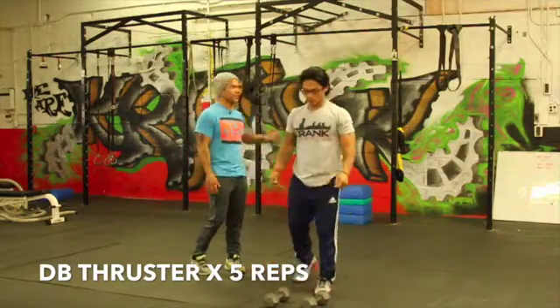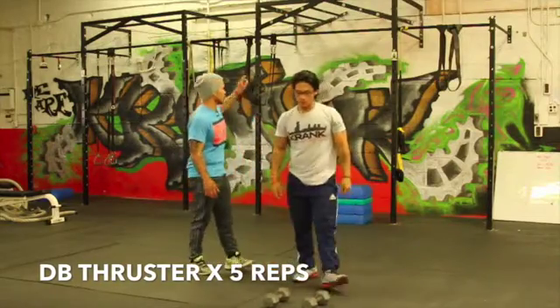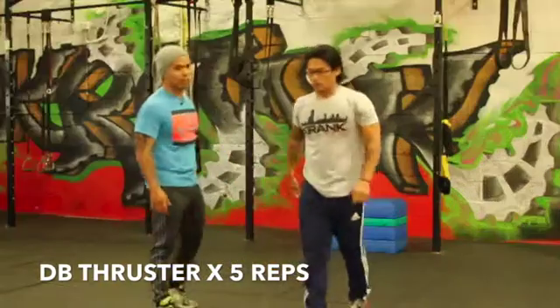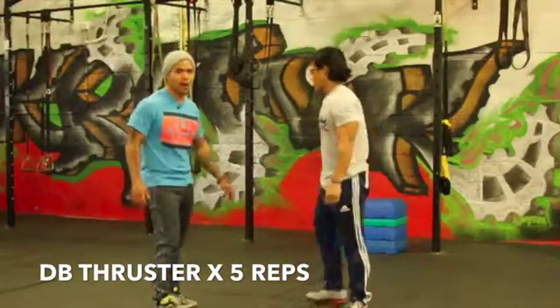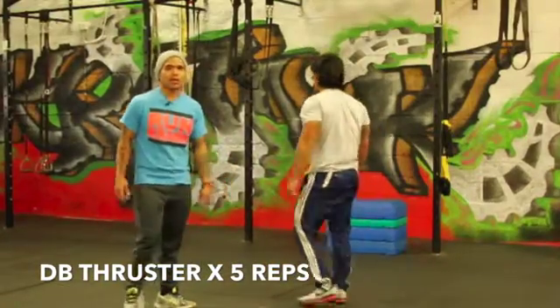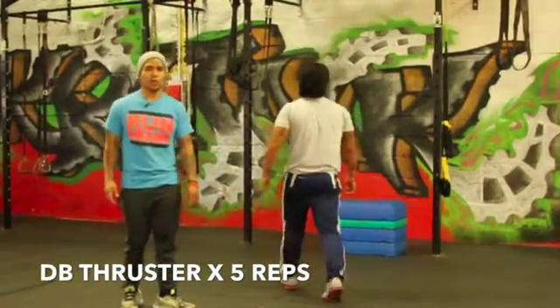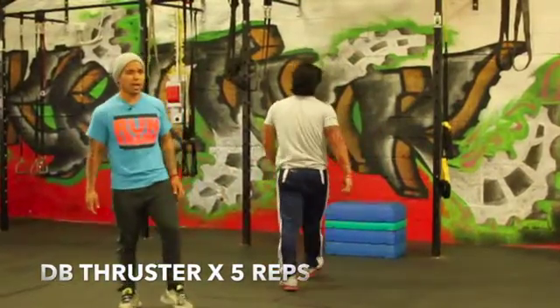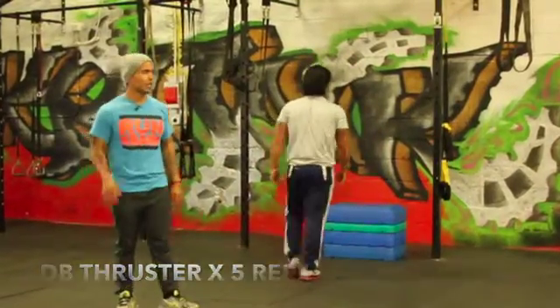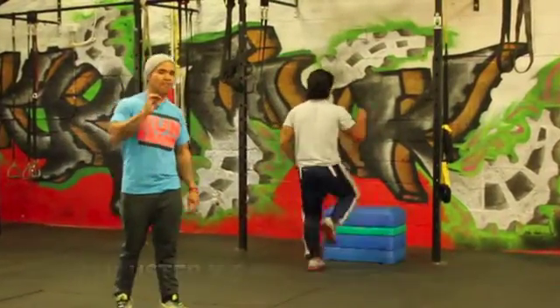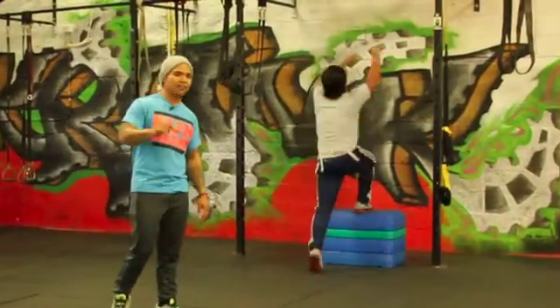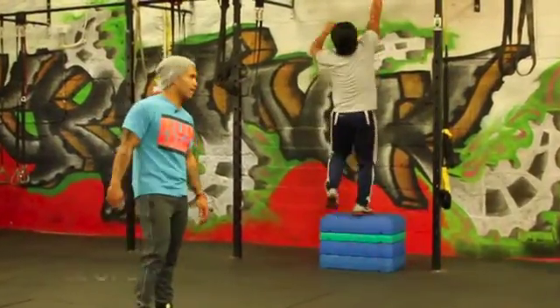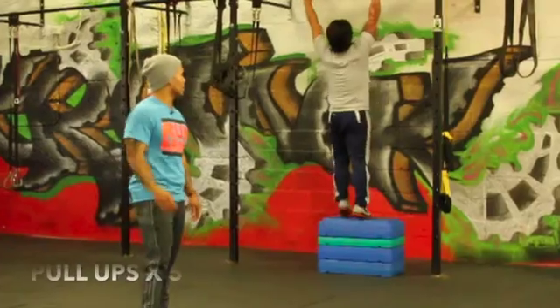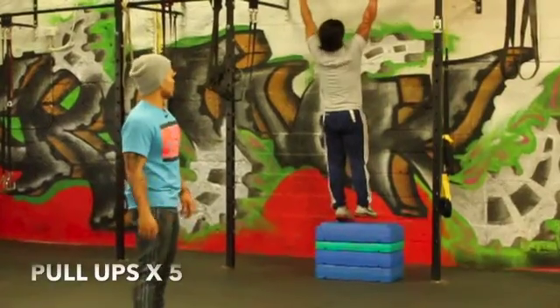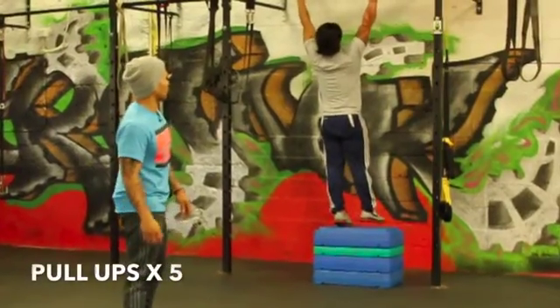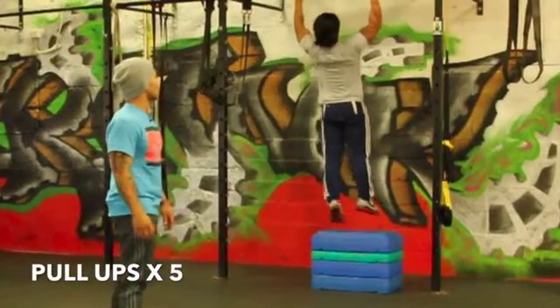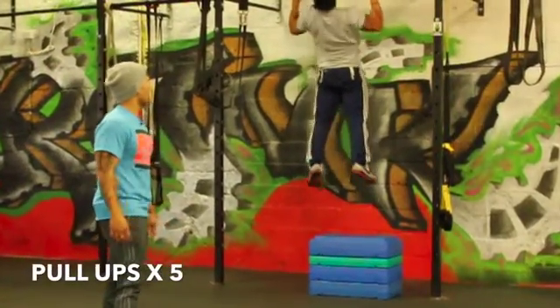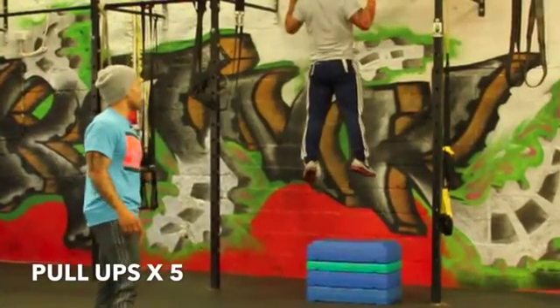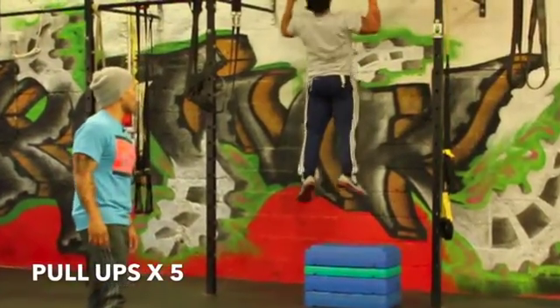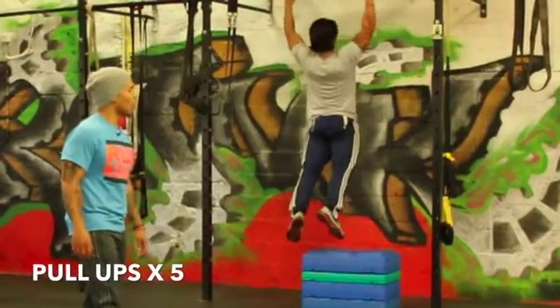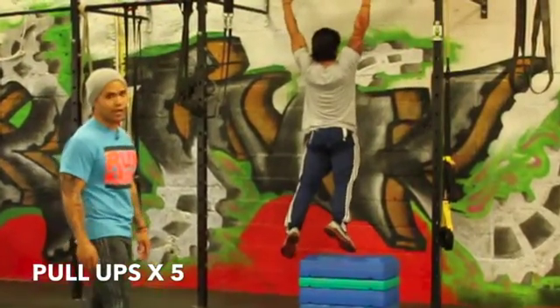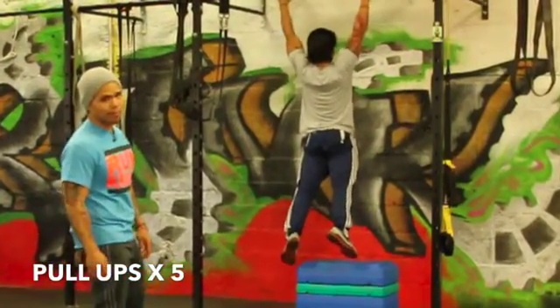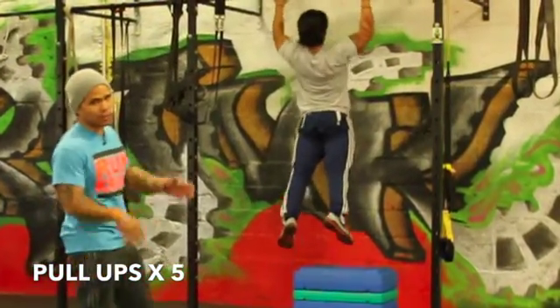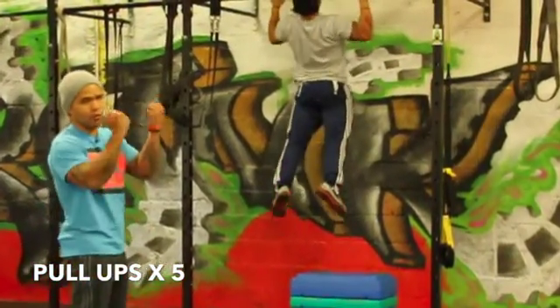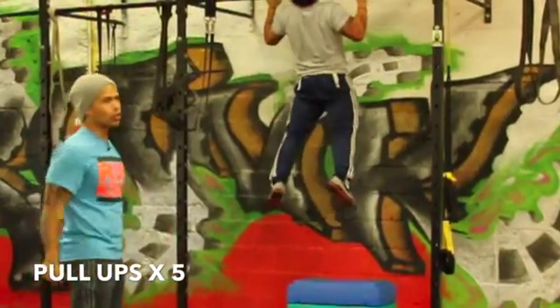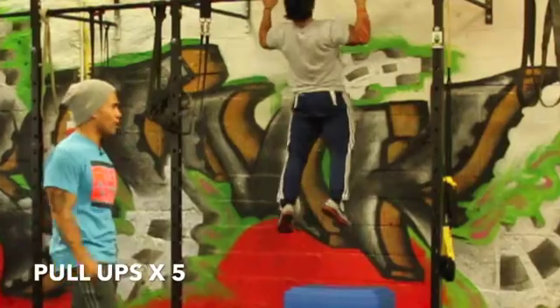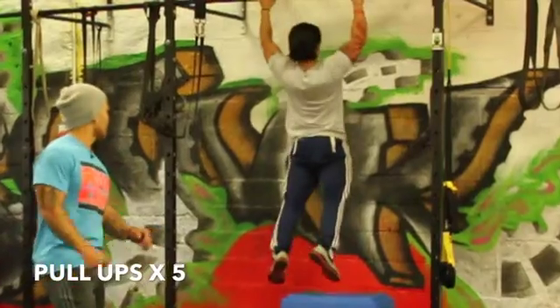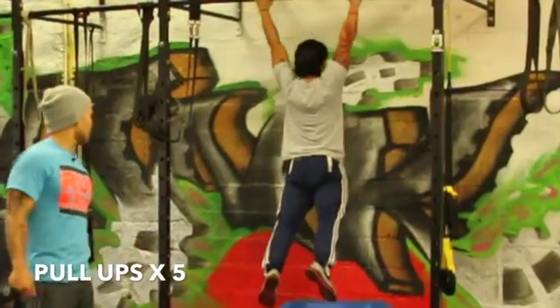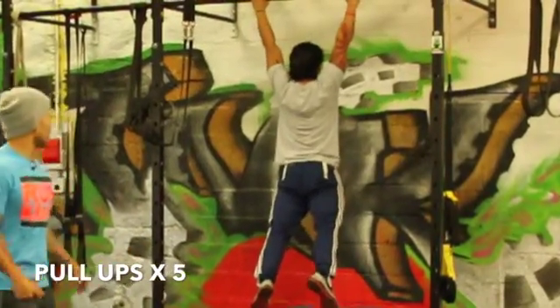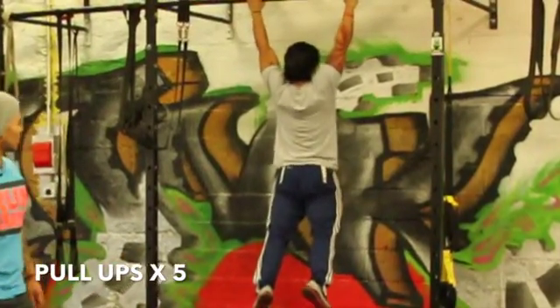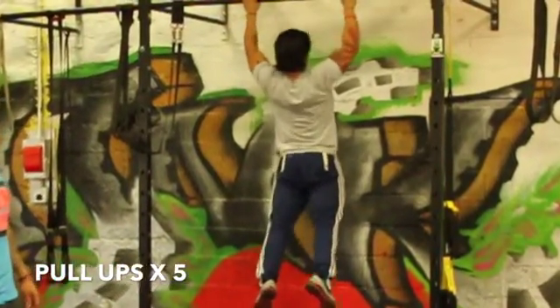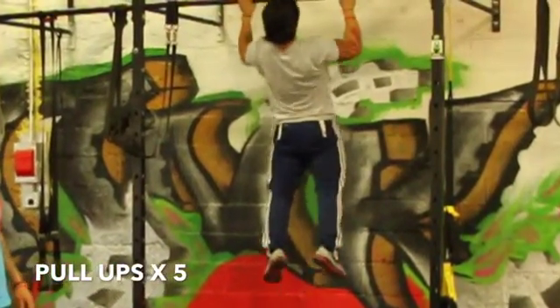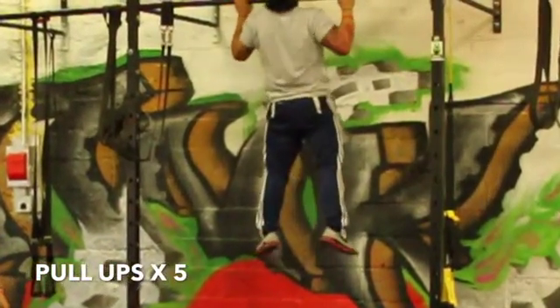After that, he's going to go to the bar — pull-ups five times. Nice strict pull, always good control, overhand grip. If you guys want, you can do chin-up grip. You're going to go five reps.